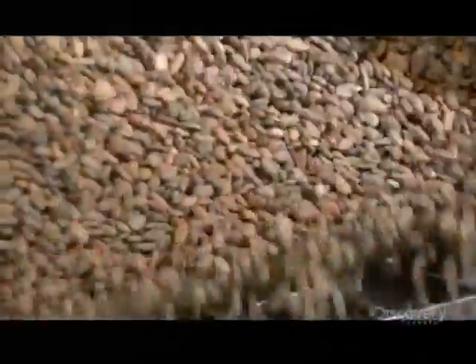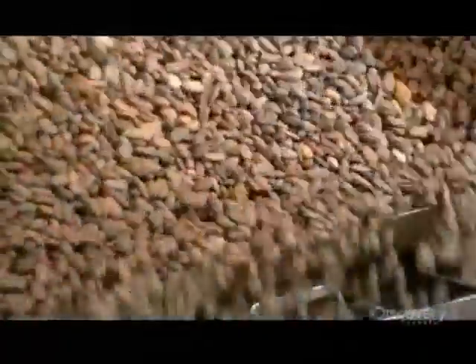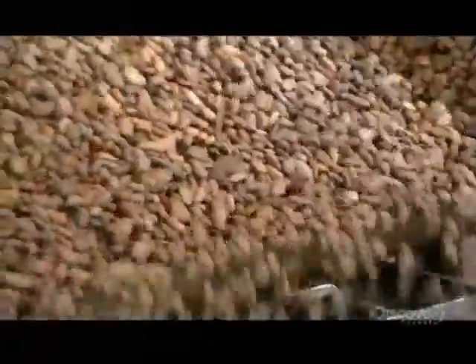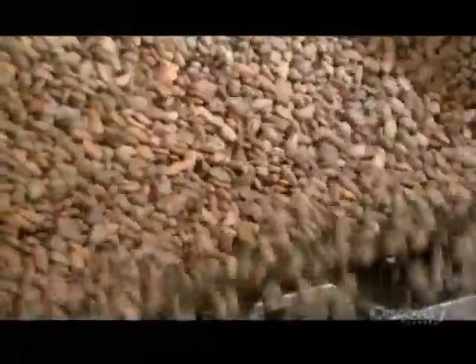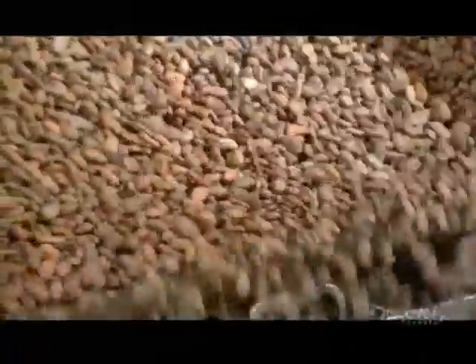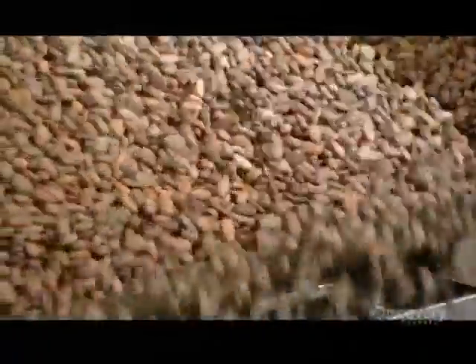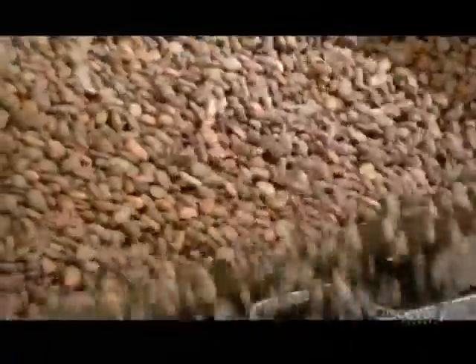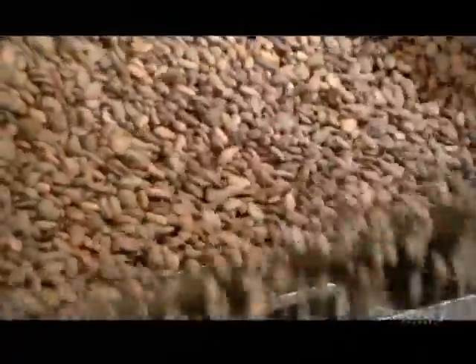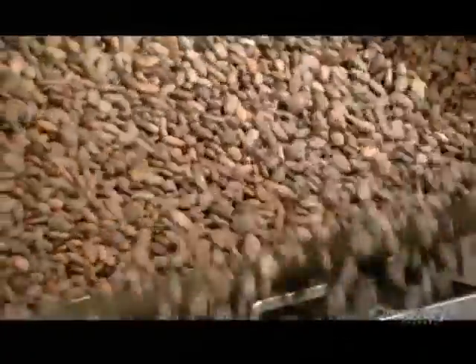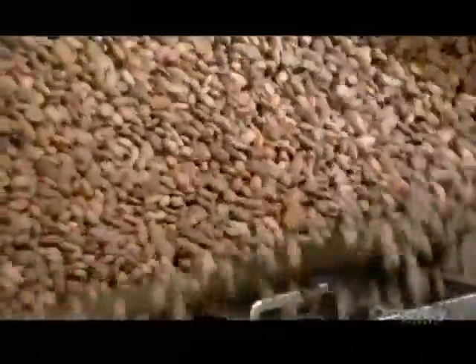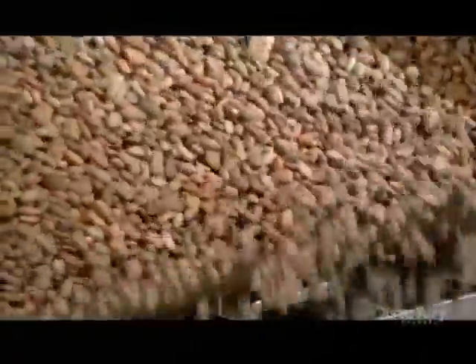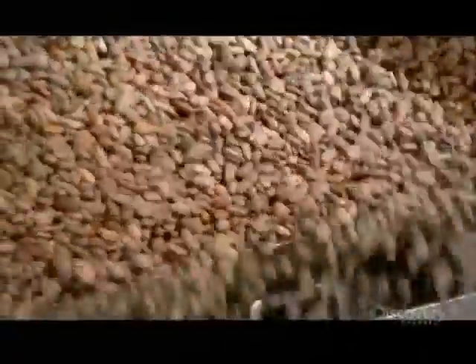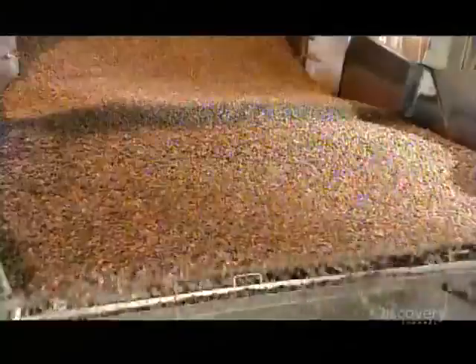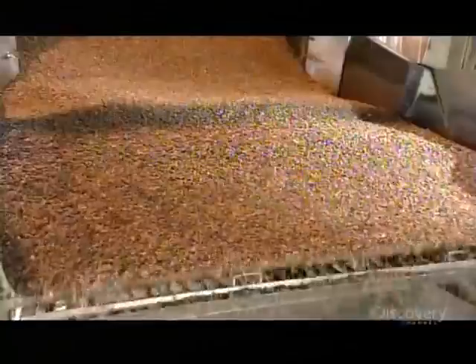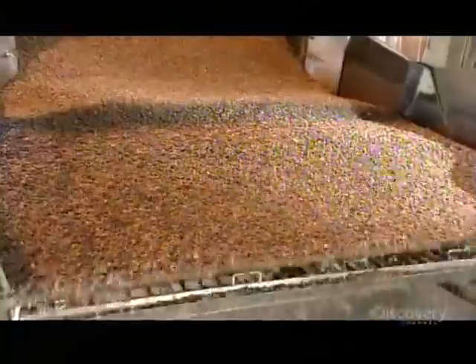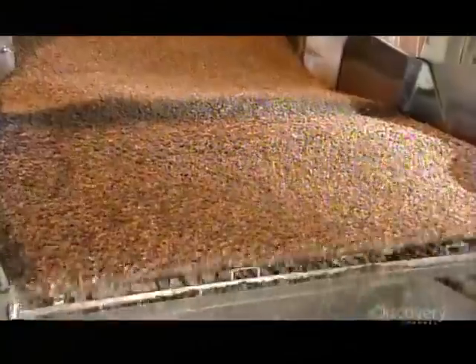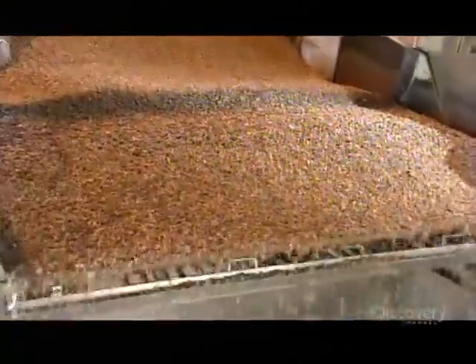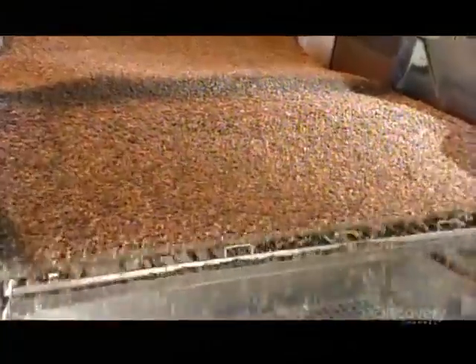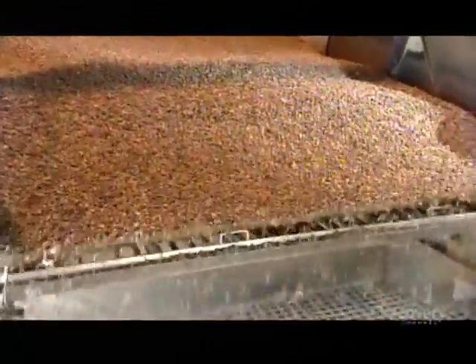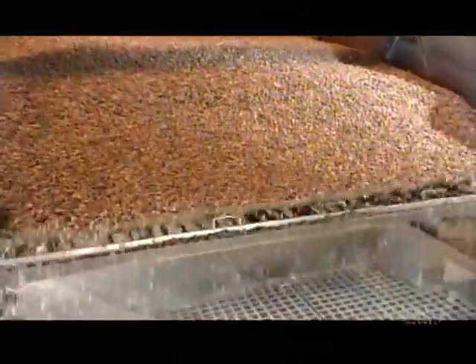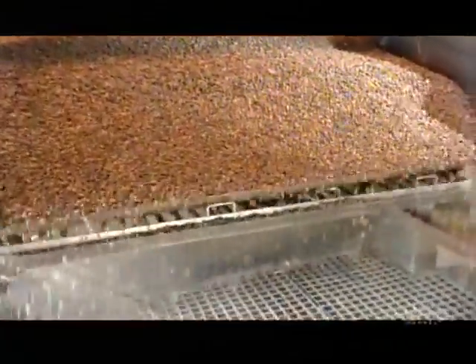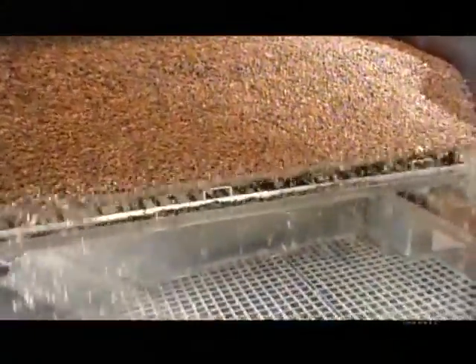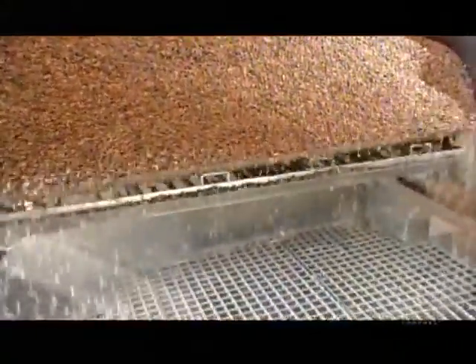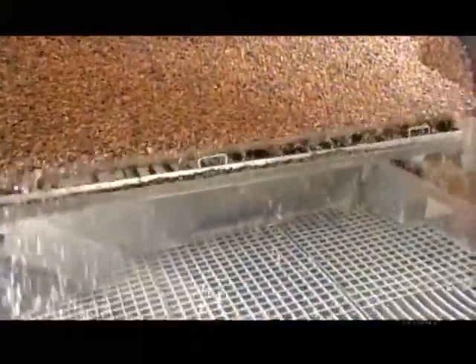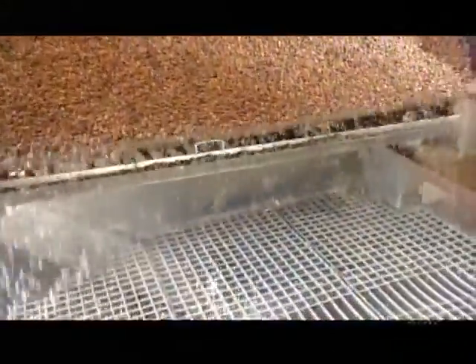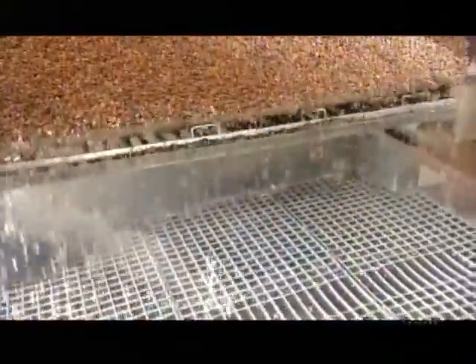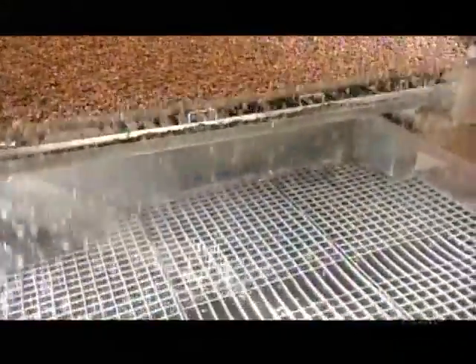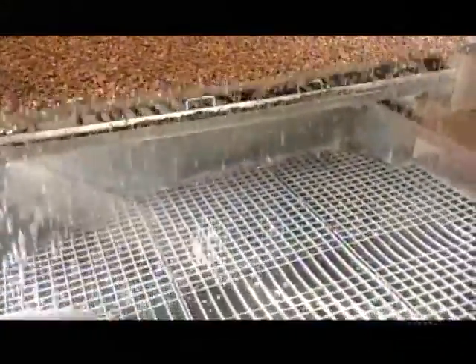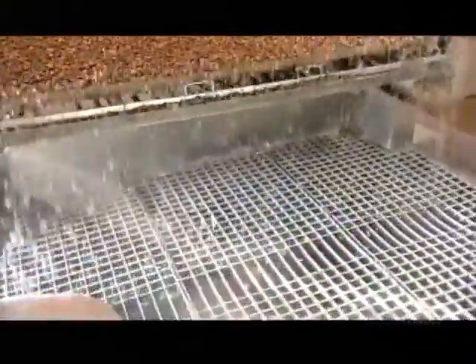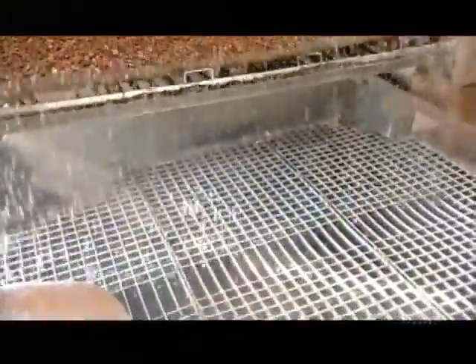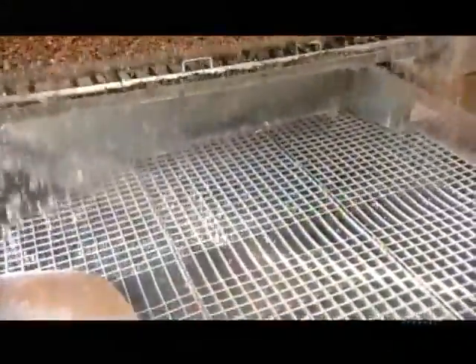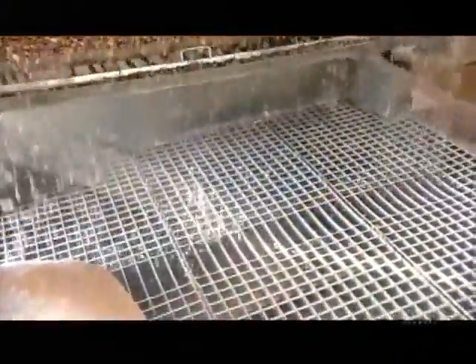A conveyor belt moves them through a cleaning system — a series of sieves which screen out twigs, stones and other debris.